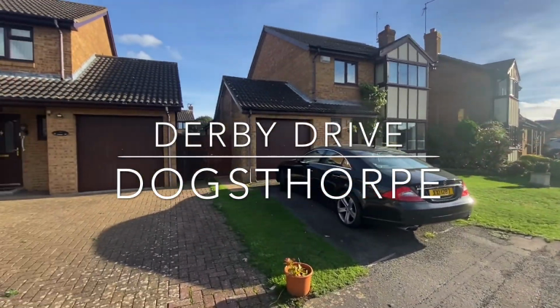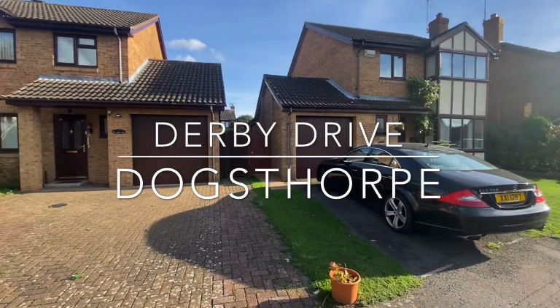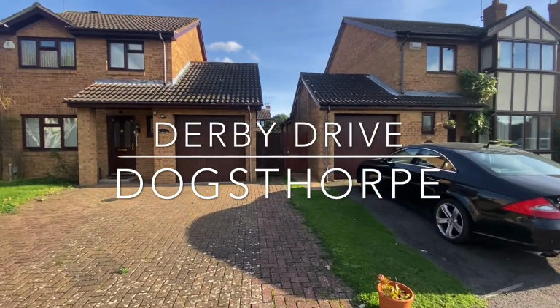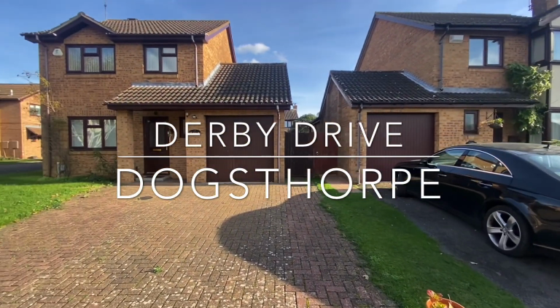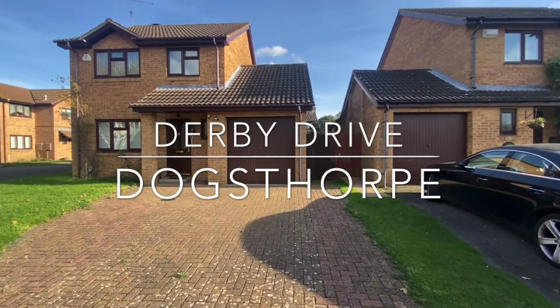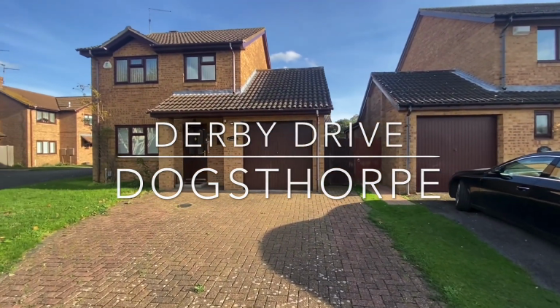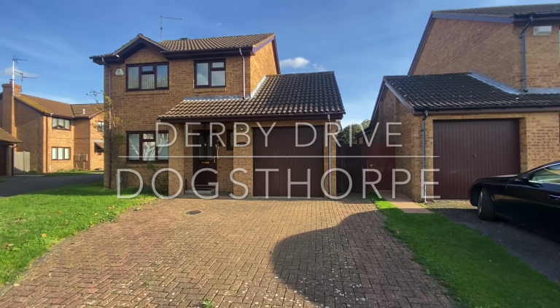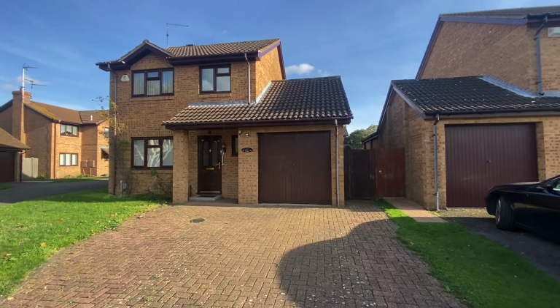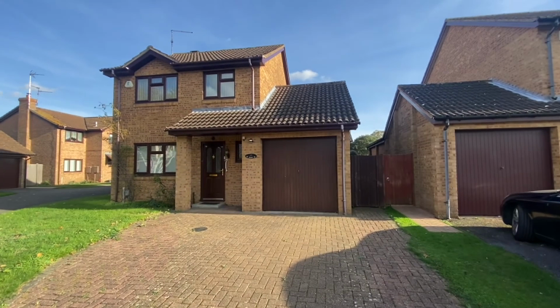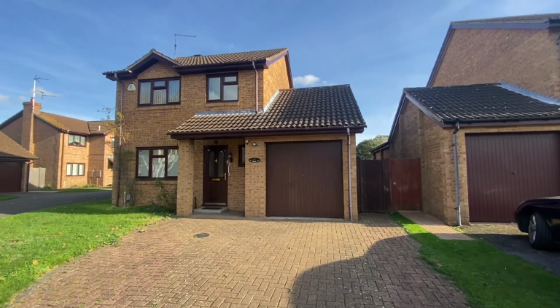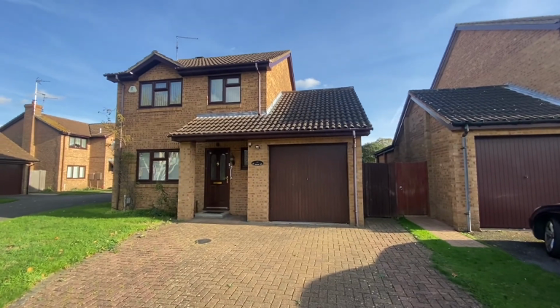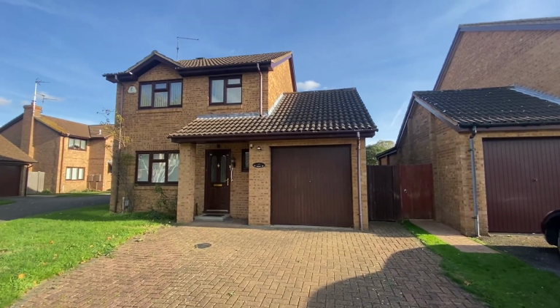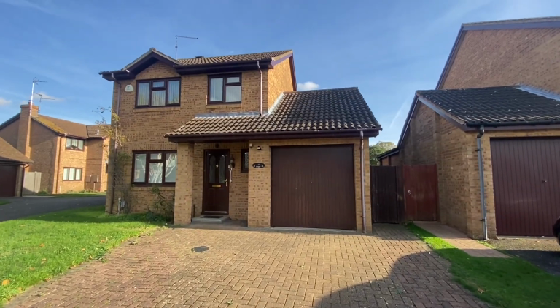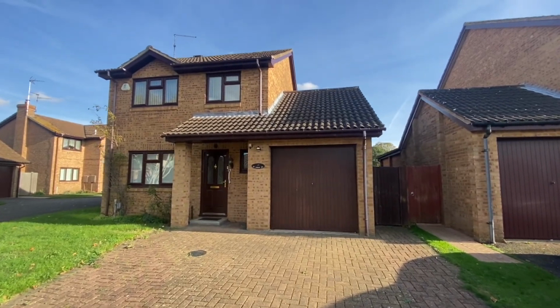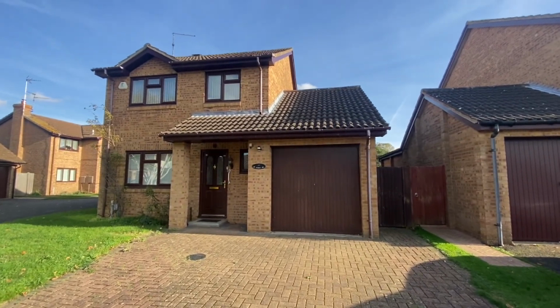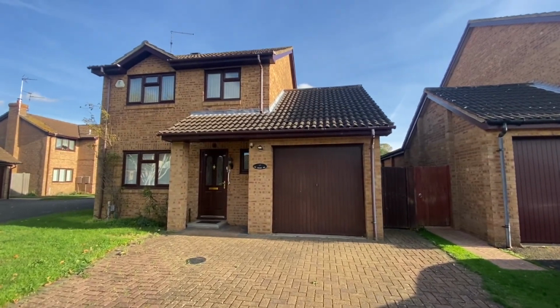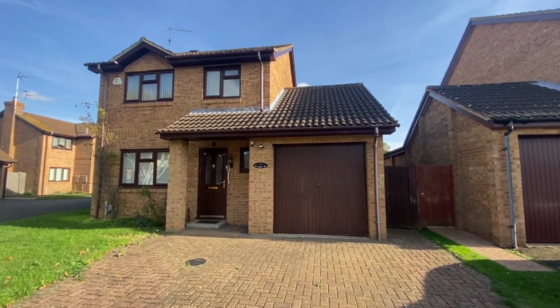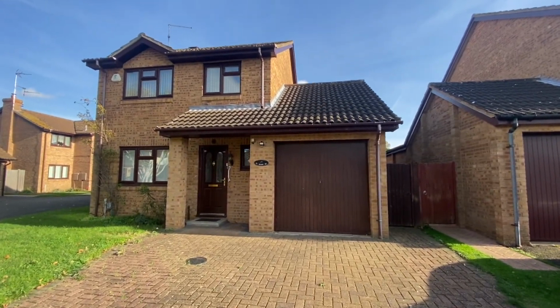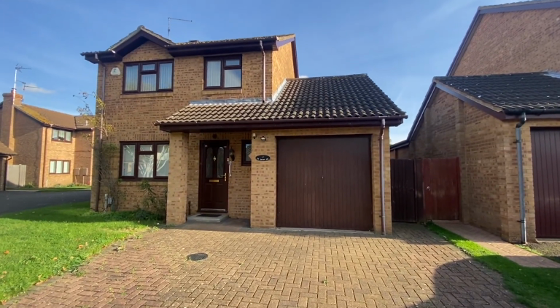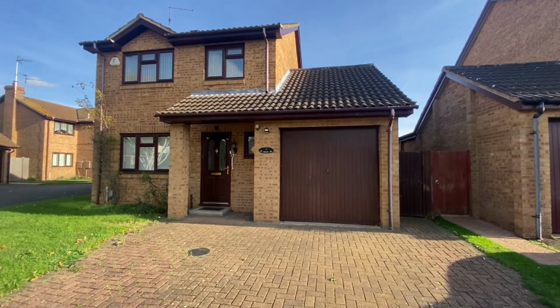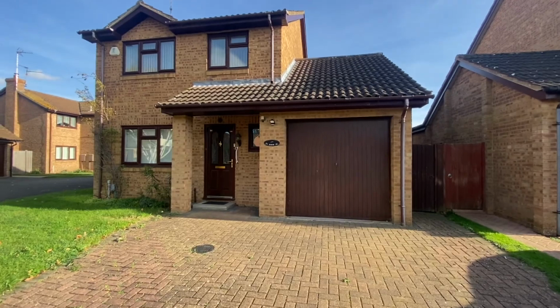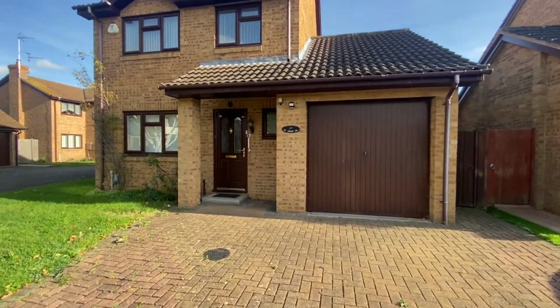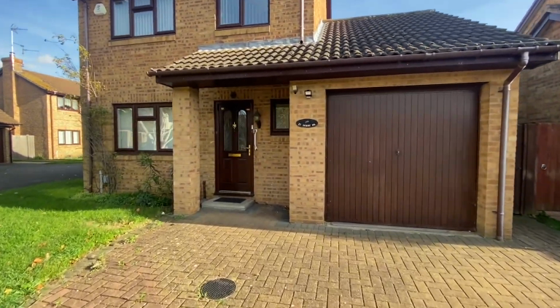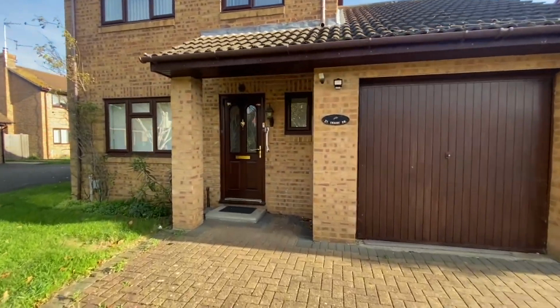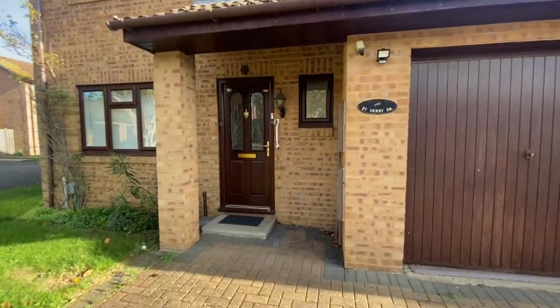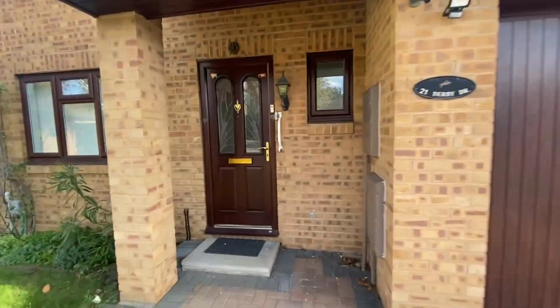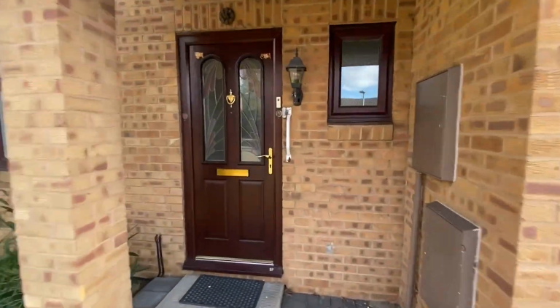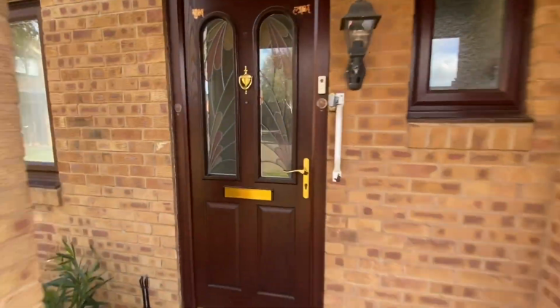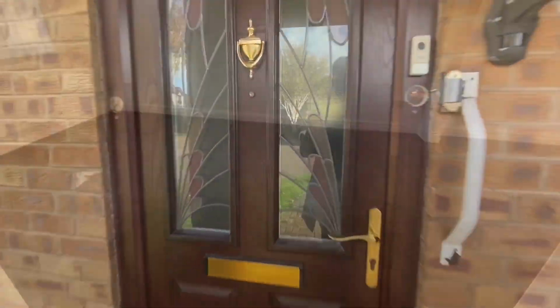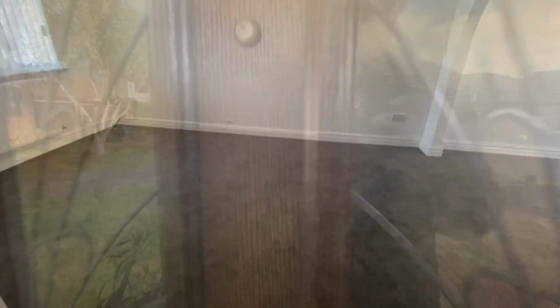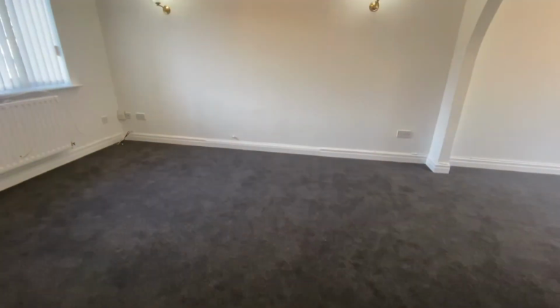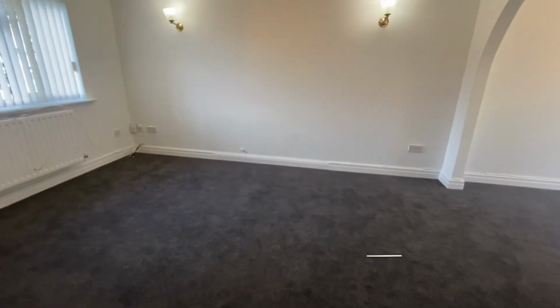Welcome to Derby Drive, where this detached family home is situated in a quiet and sought-after cul-de-sac position, having been recently redecorated and benefiting from new carpets.